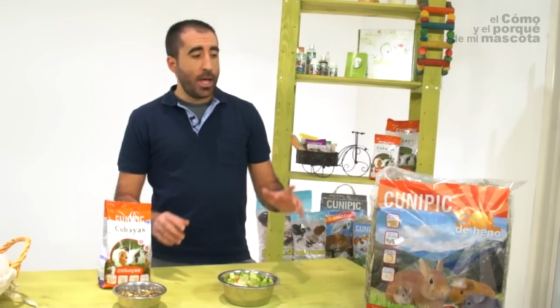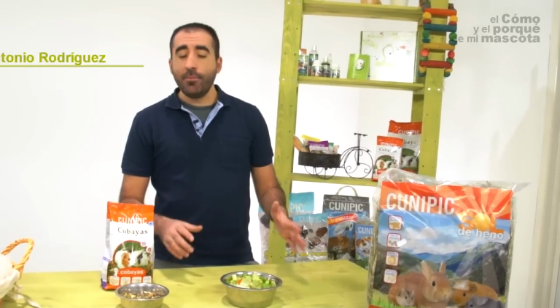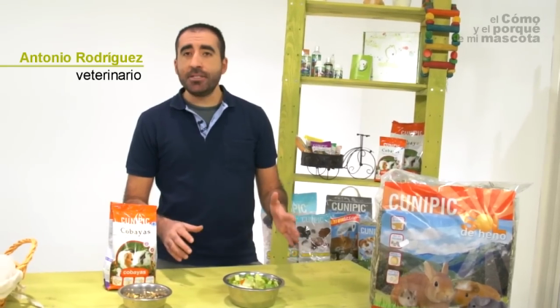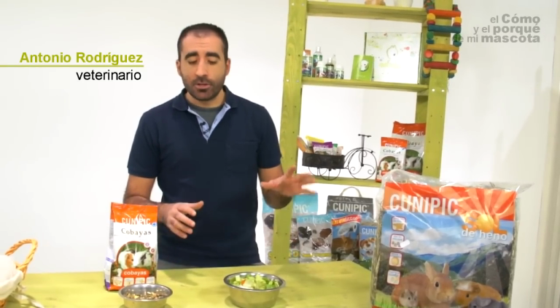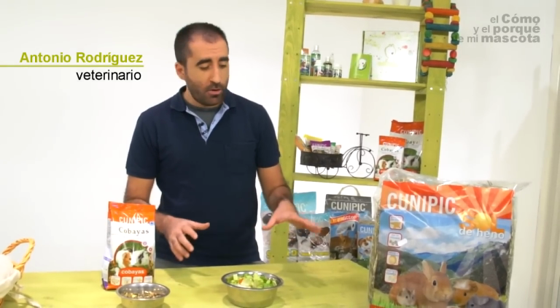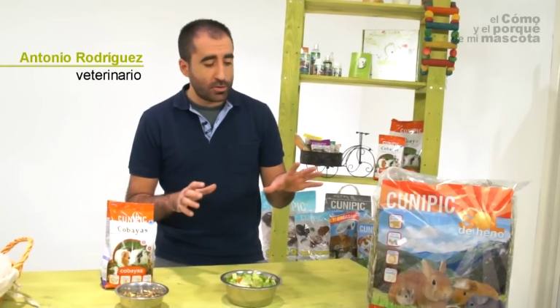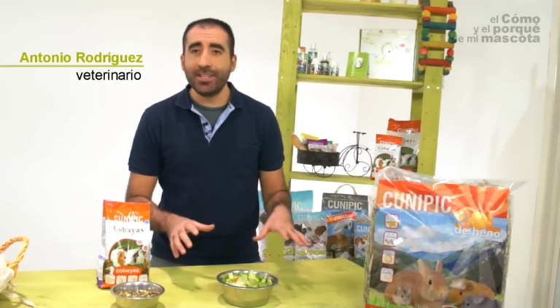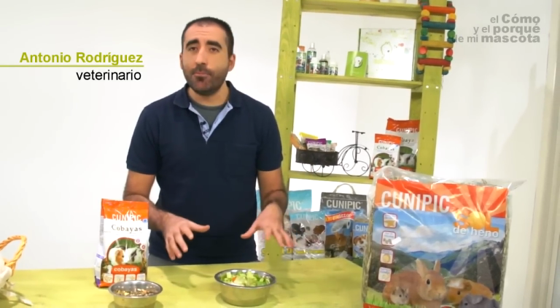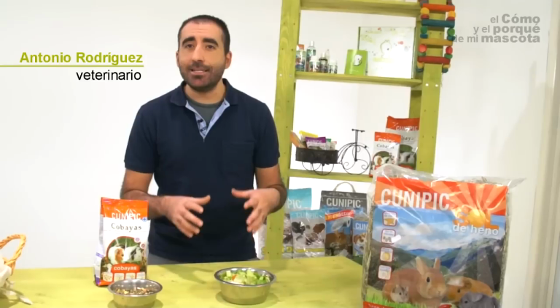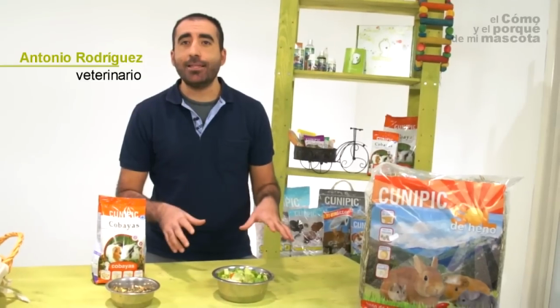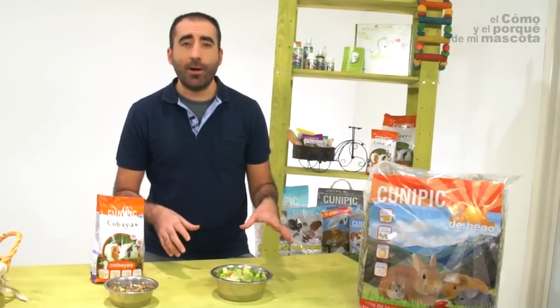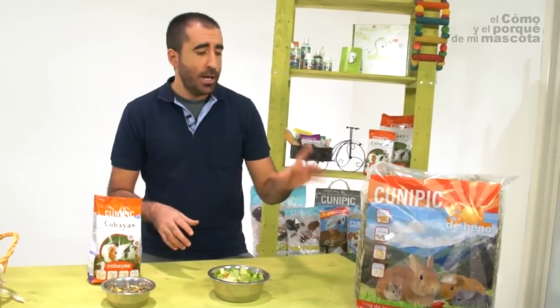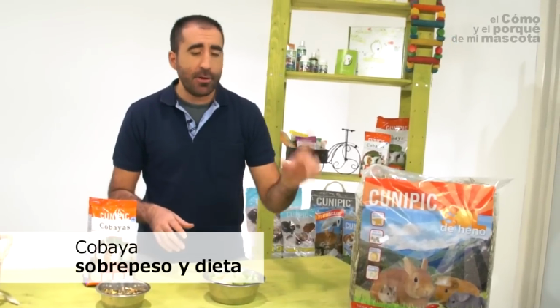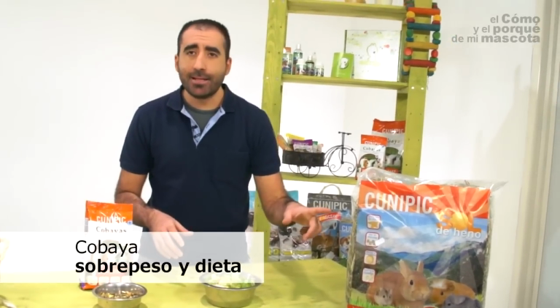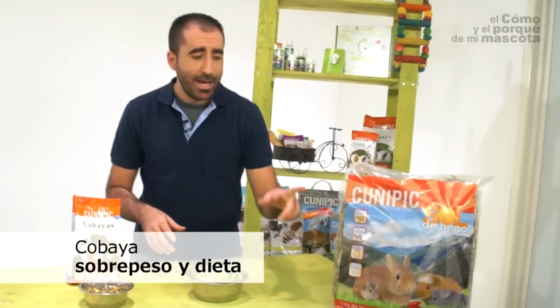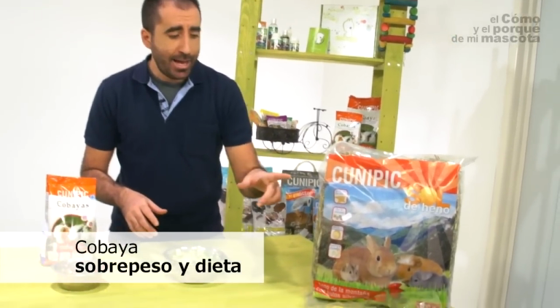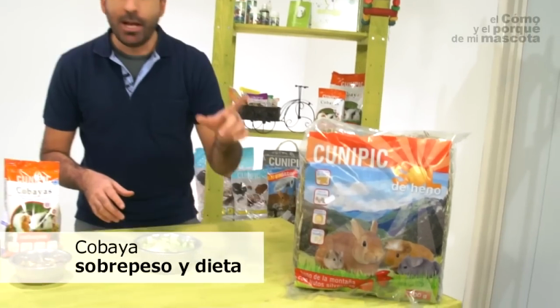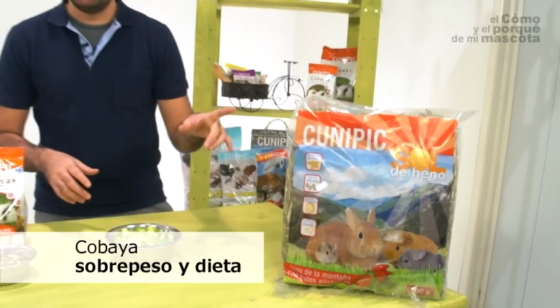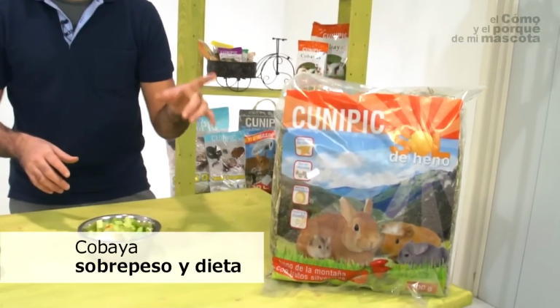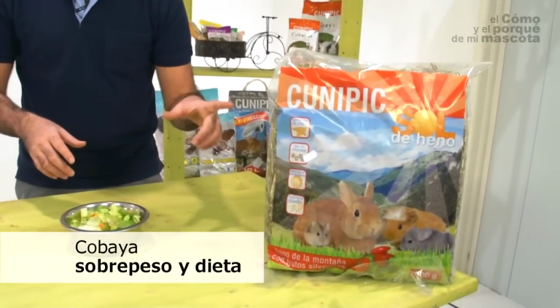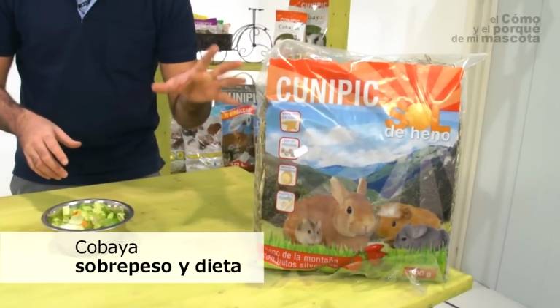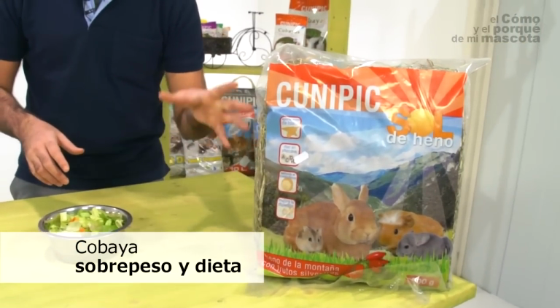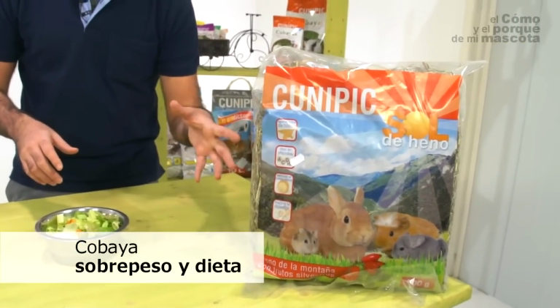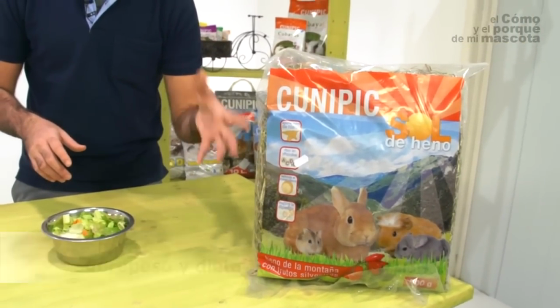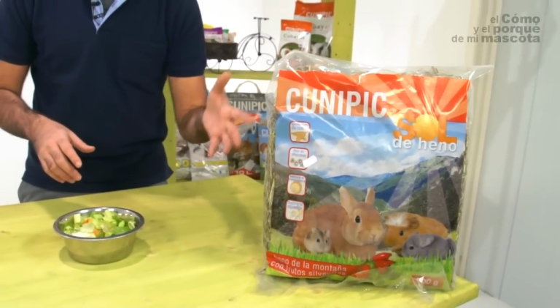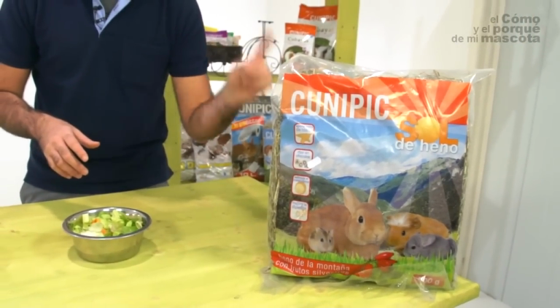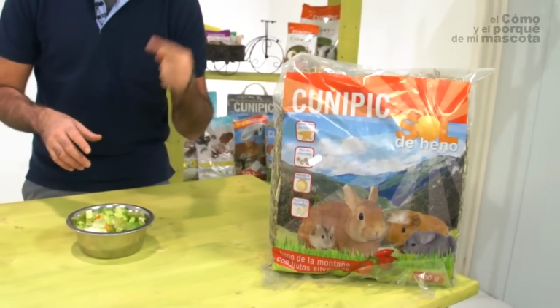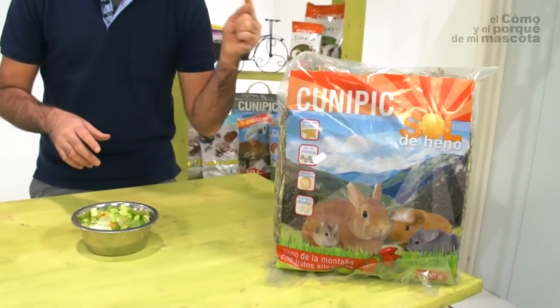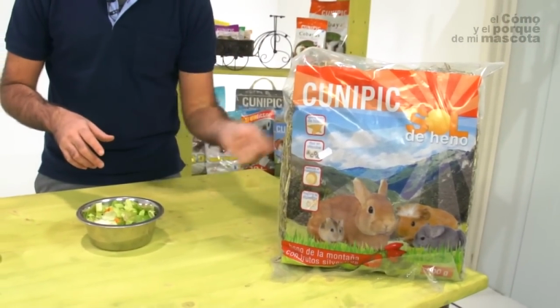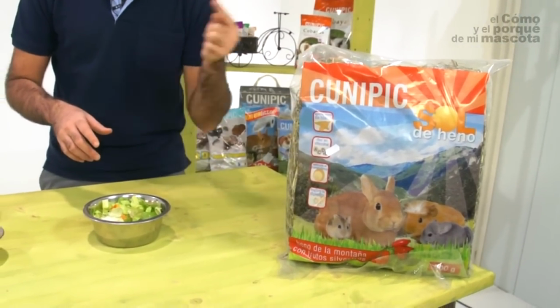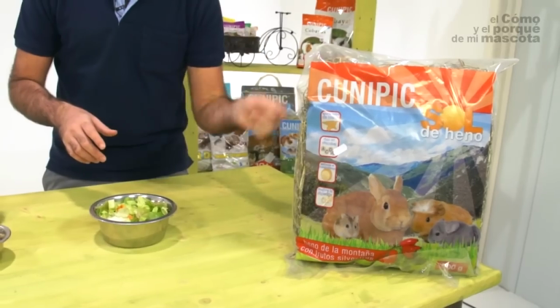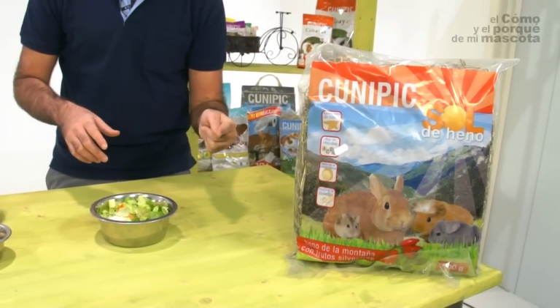On my desk you can see the most important components in a guinea pig diet. First, we have hay. Hay provides fiber into the diet. It is very important to help the intestinal function and the correct intestinal transit.